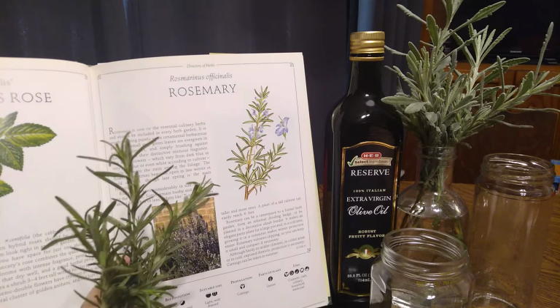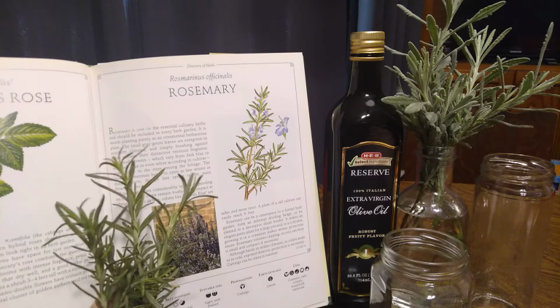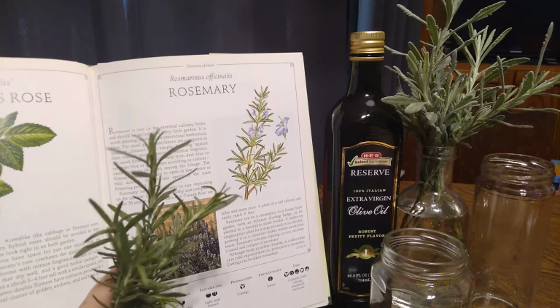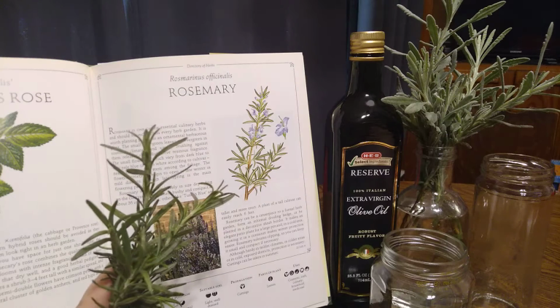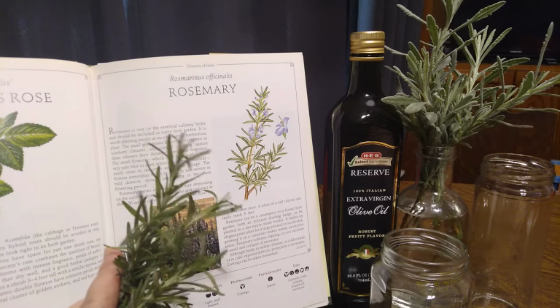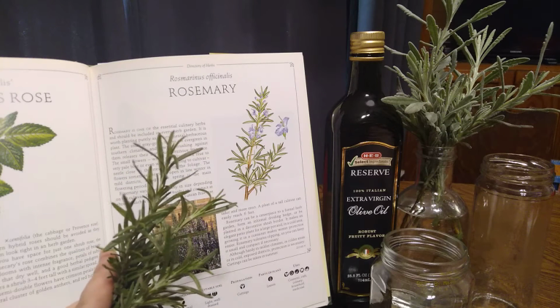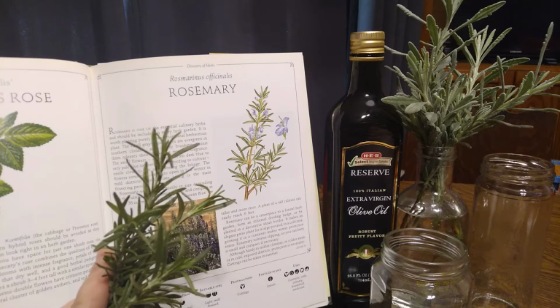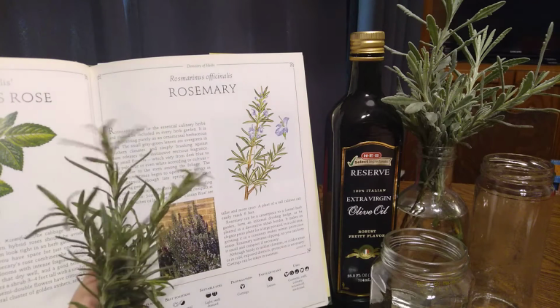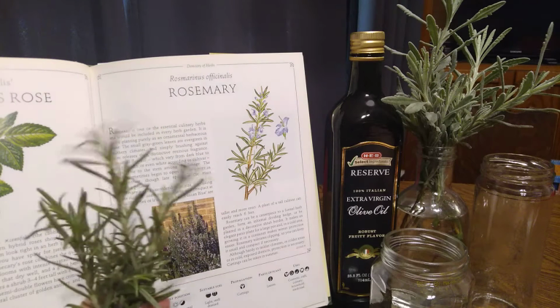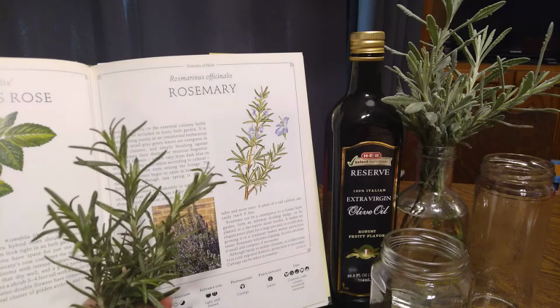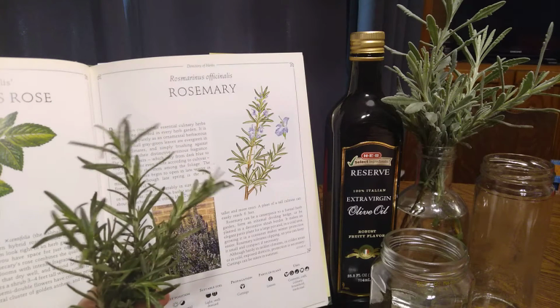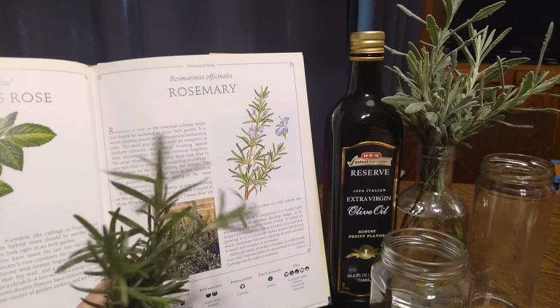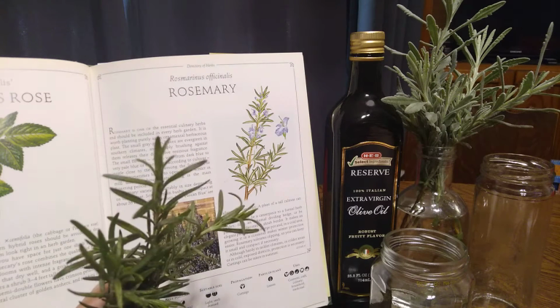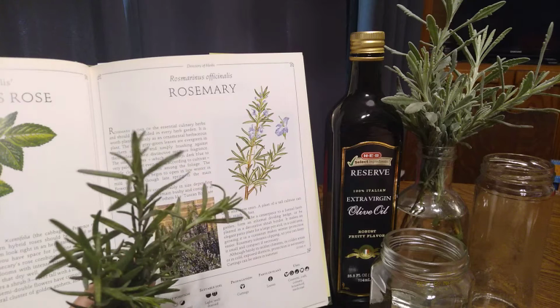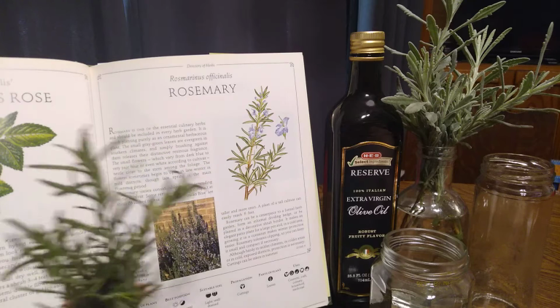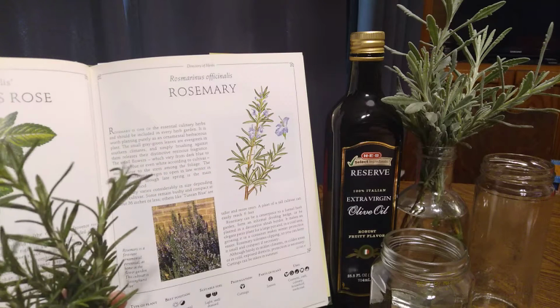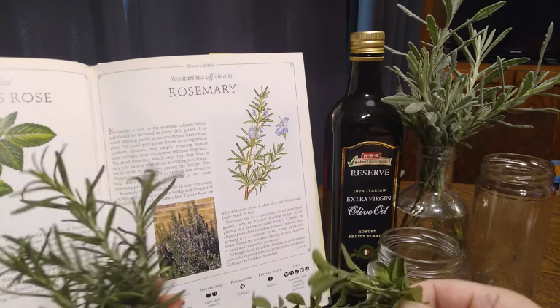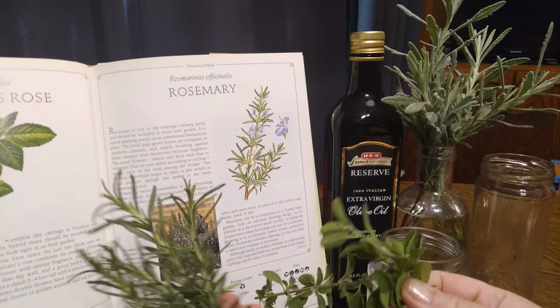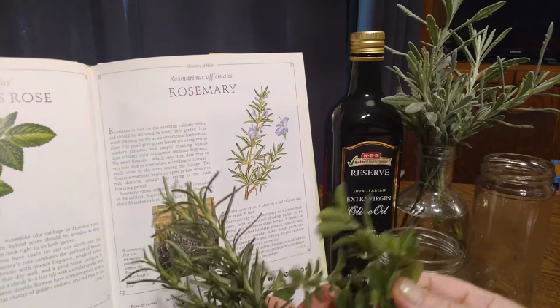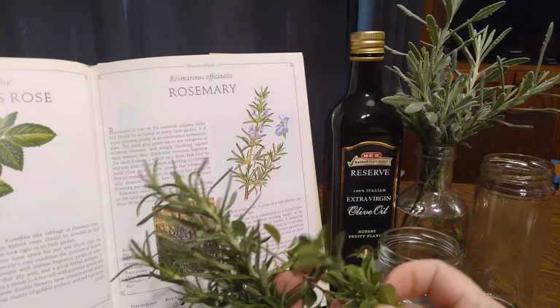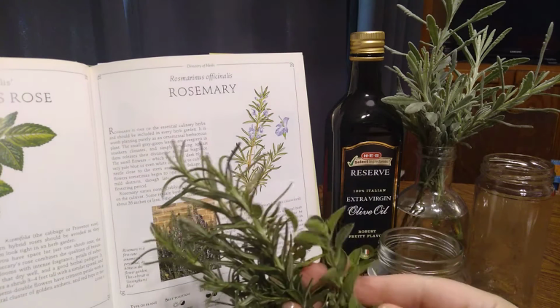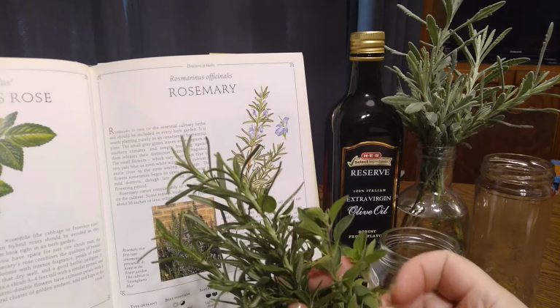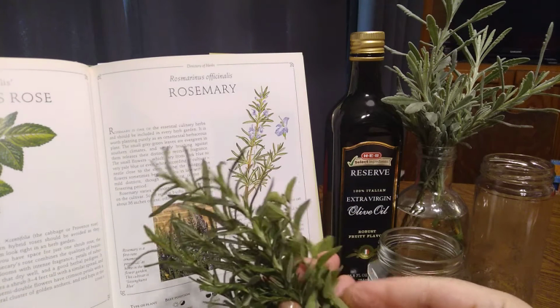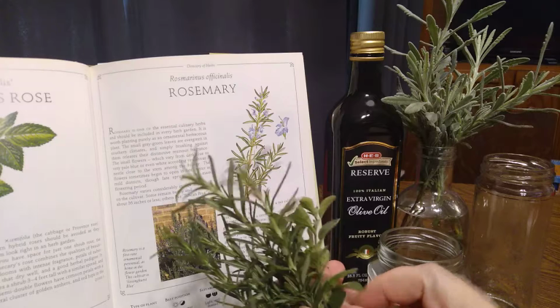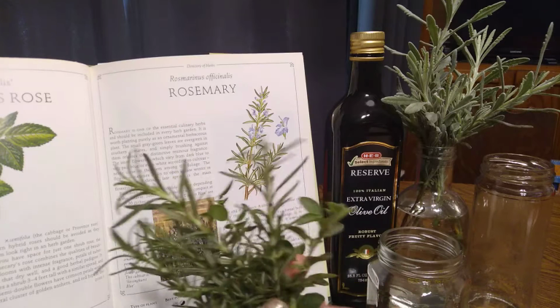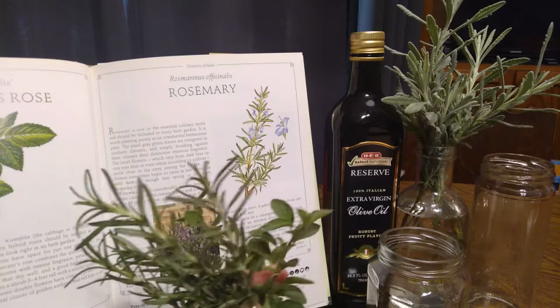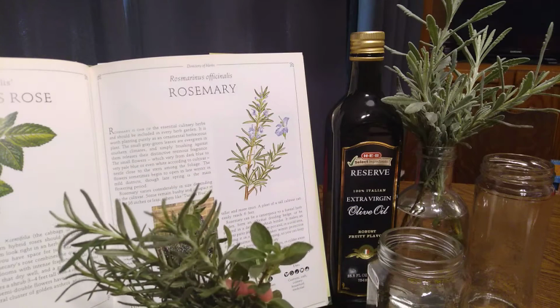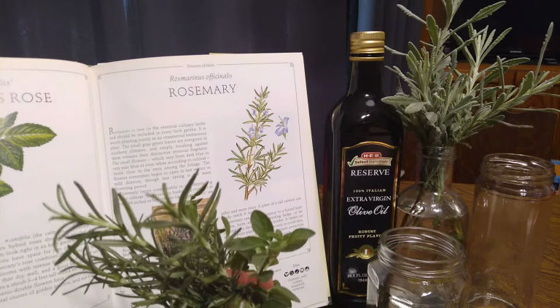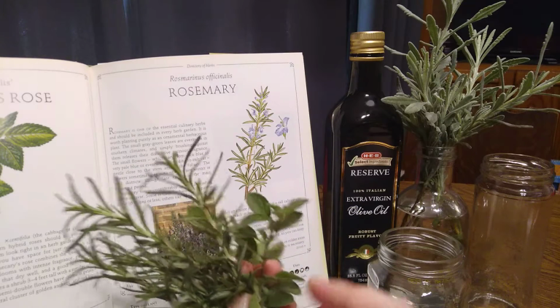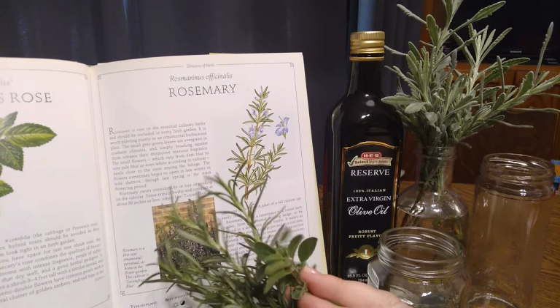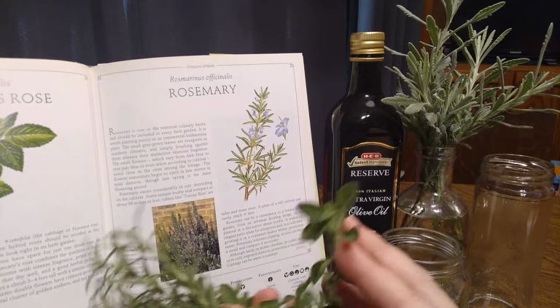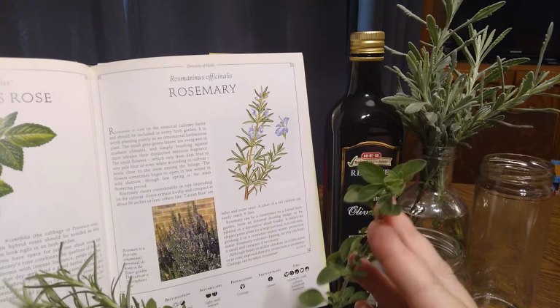I also like to have rosemary in dishes with meat, or just meat and potatoes. In the case of the oregano, I might have both items in fish dinners or just in a pasta meal.